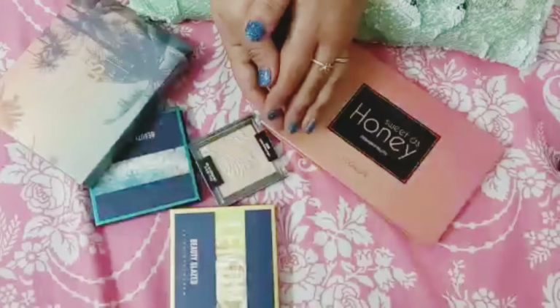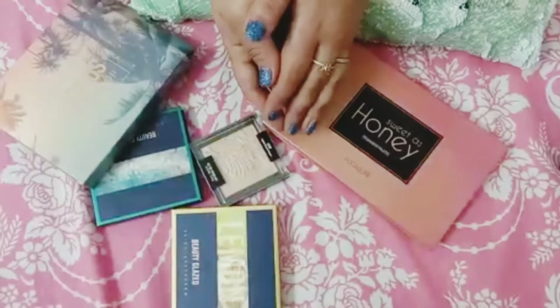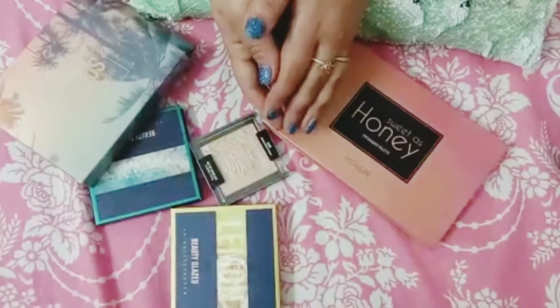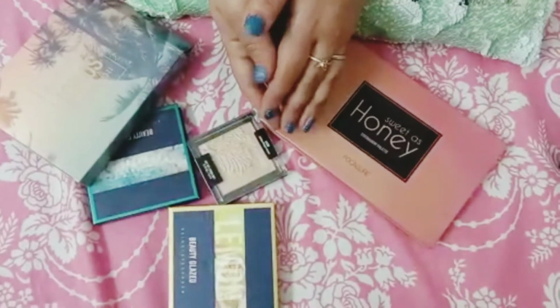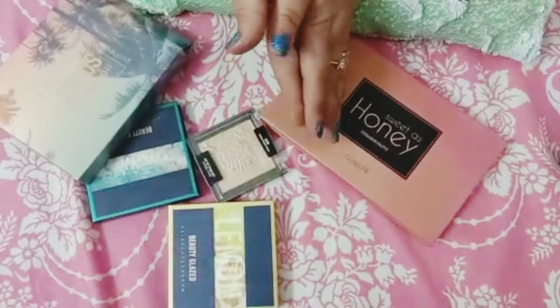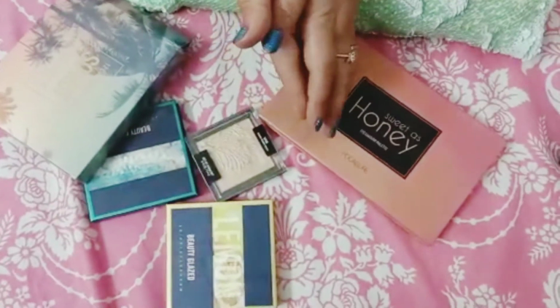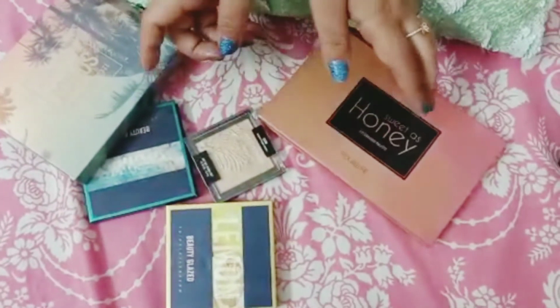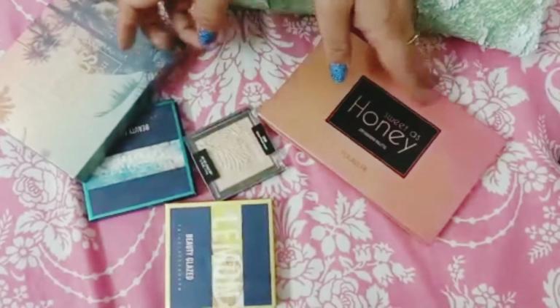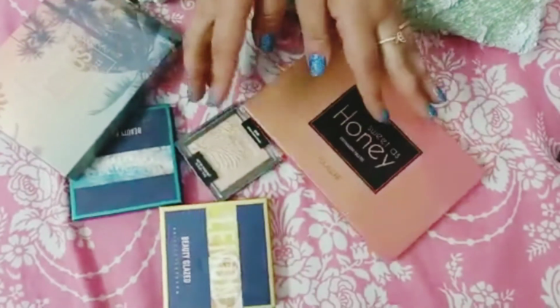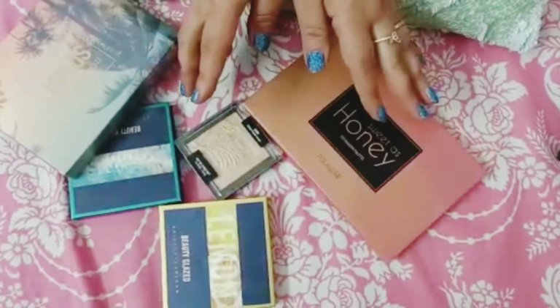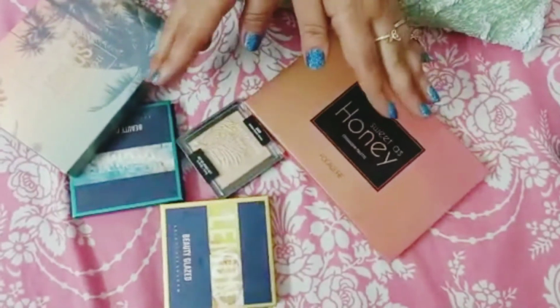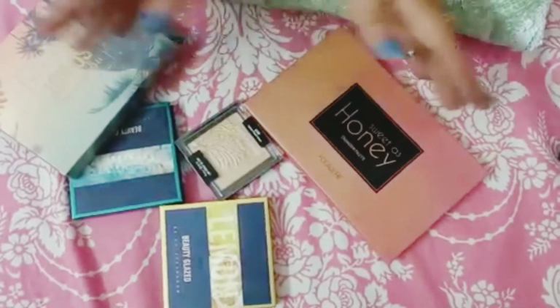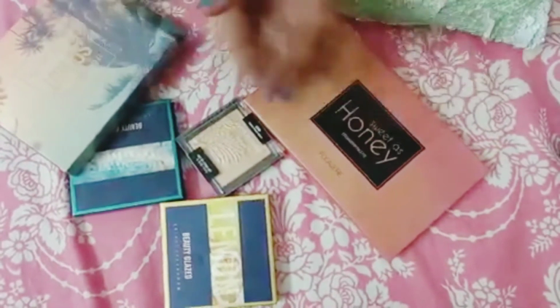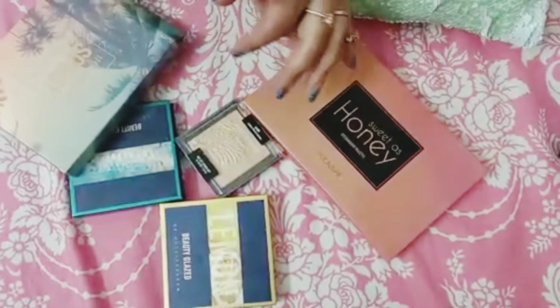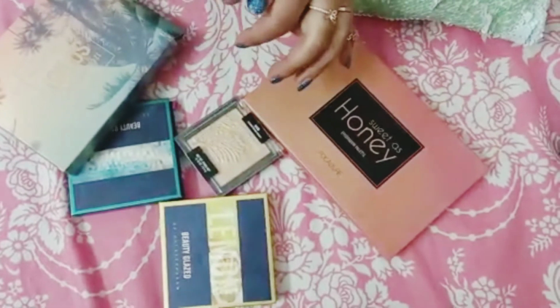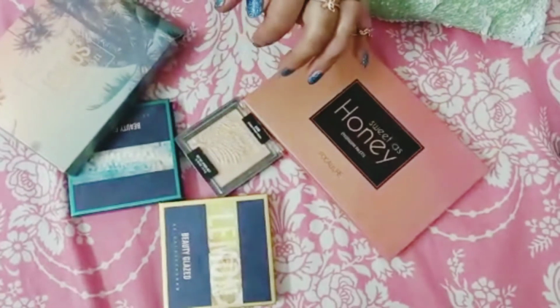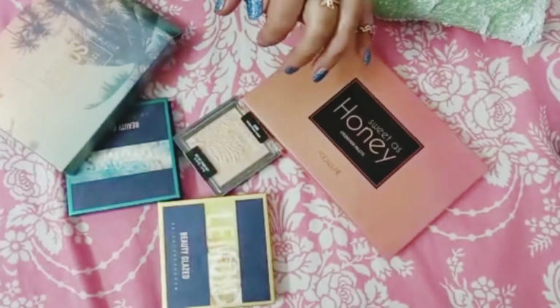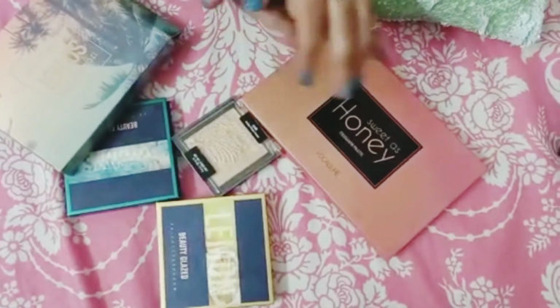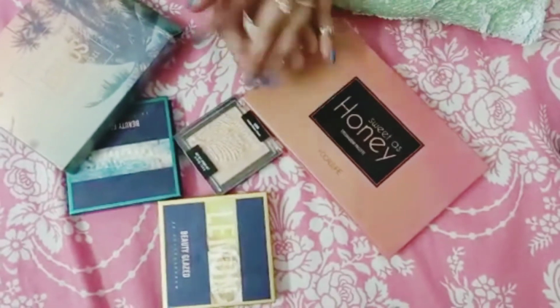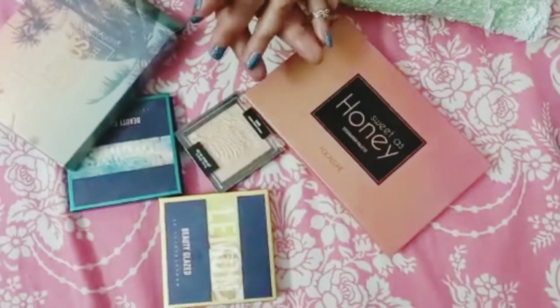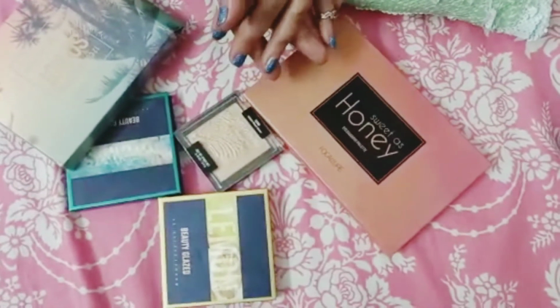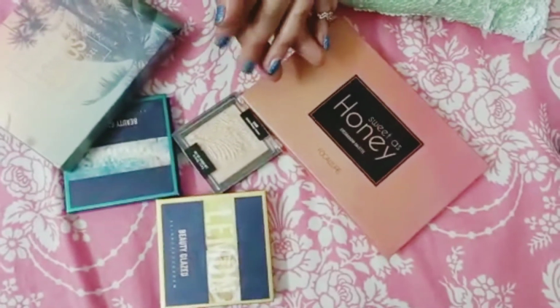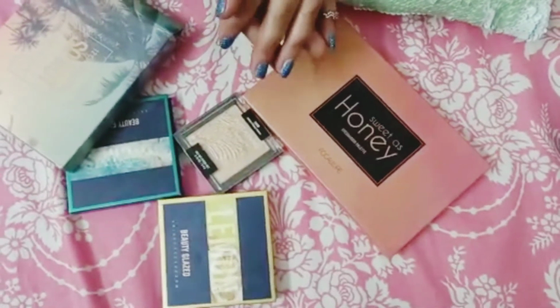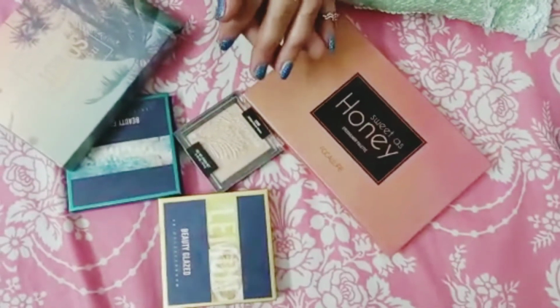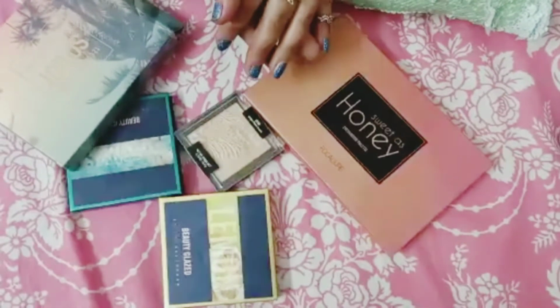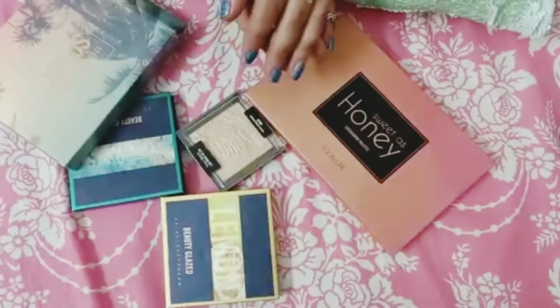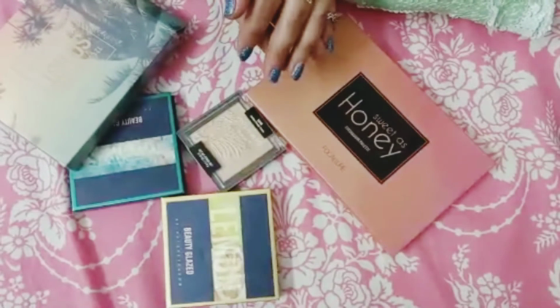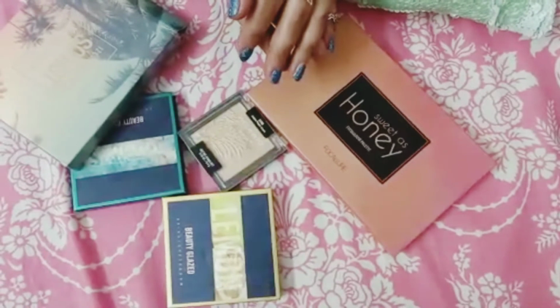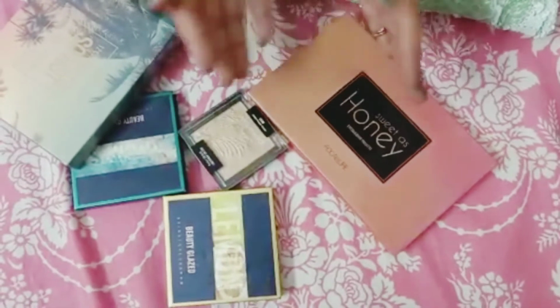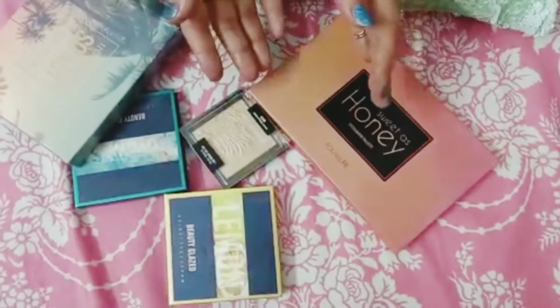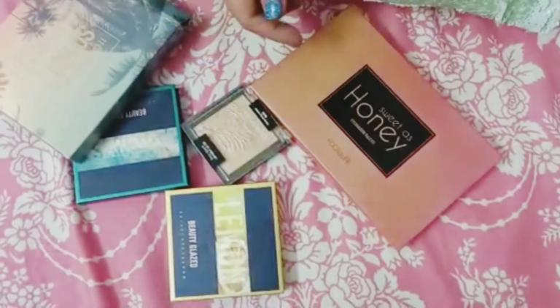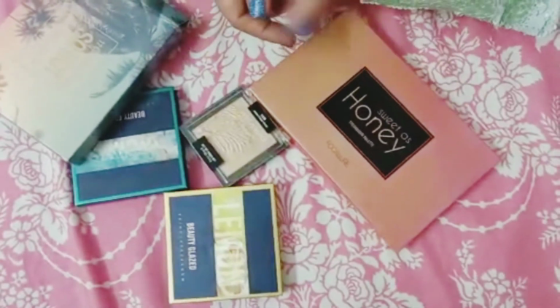Welcome back to my channel. I am Sana Vakas and today I will show you three different brands. I will show you my eyeshadow palette. But before that, if you like my video, please like, share, subscribe and click the bell icon.